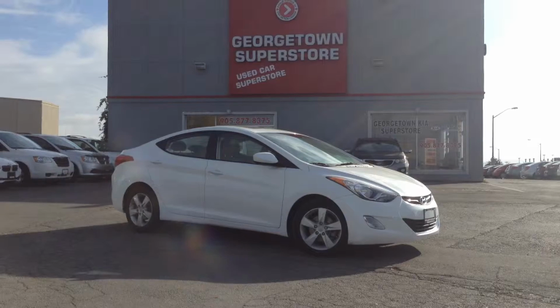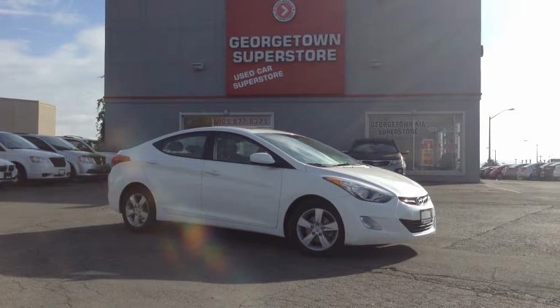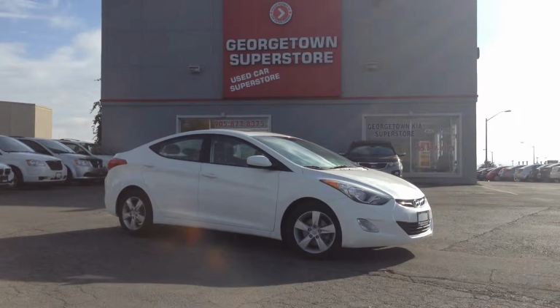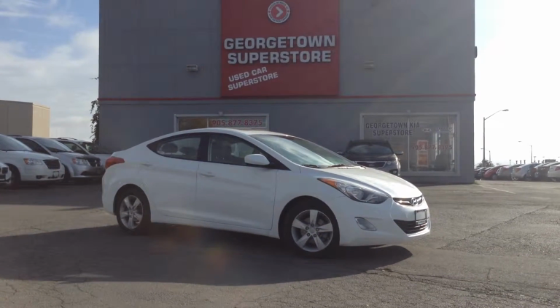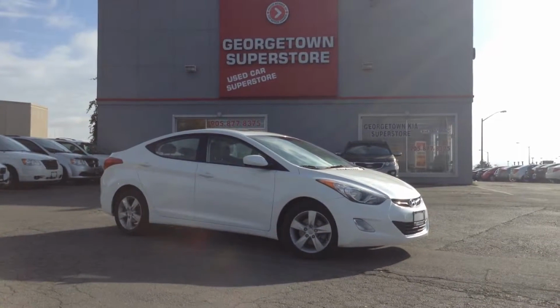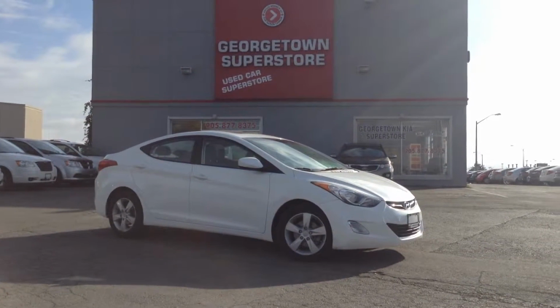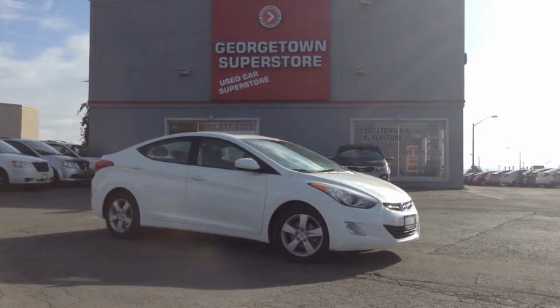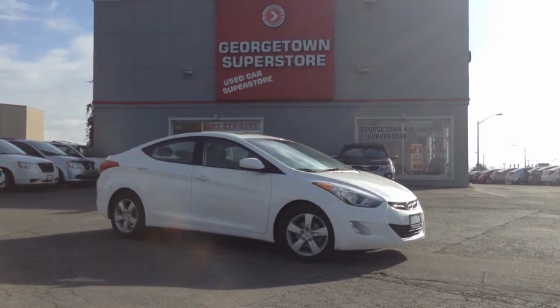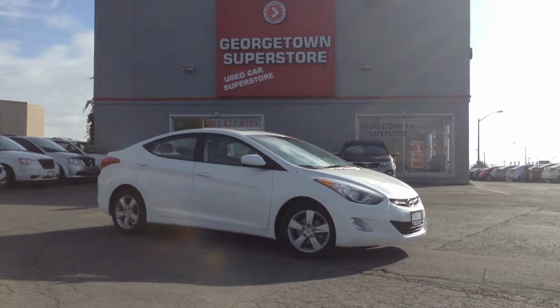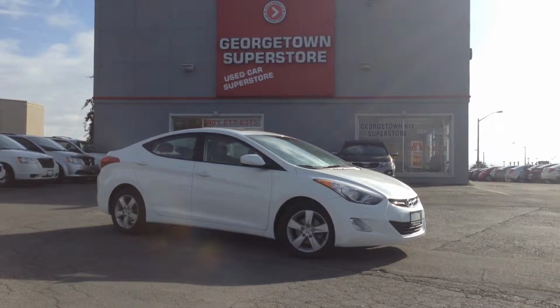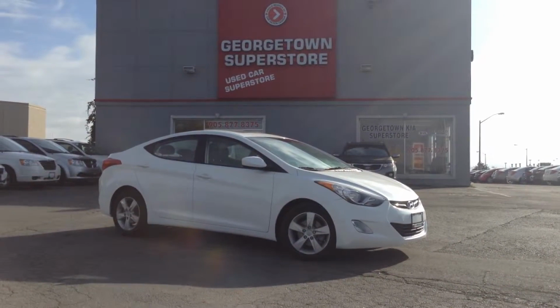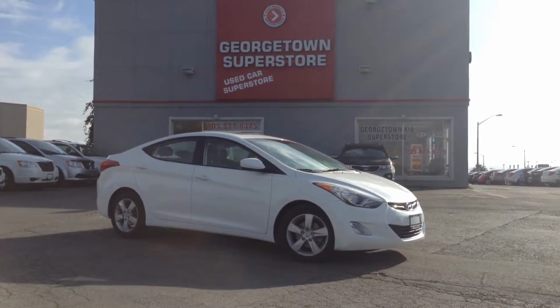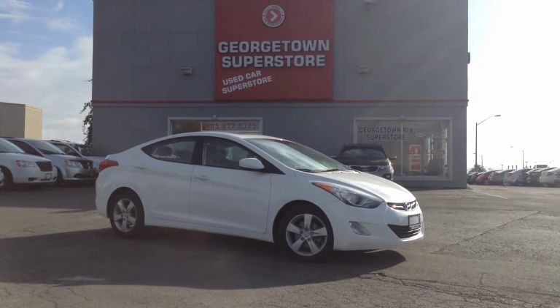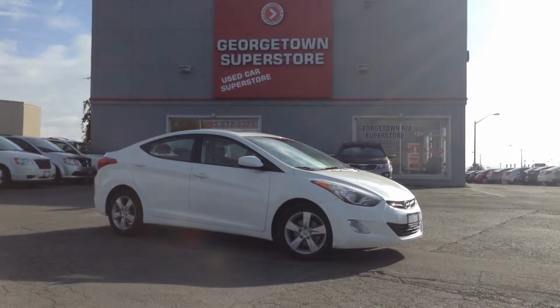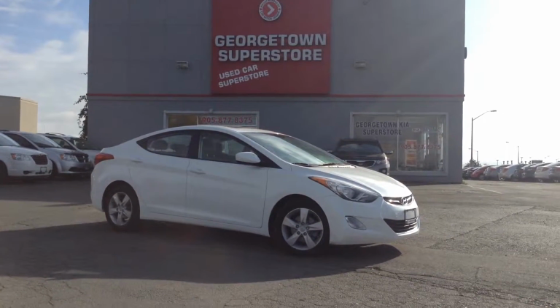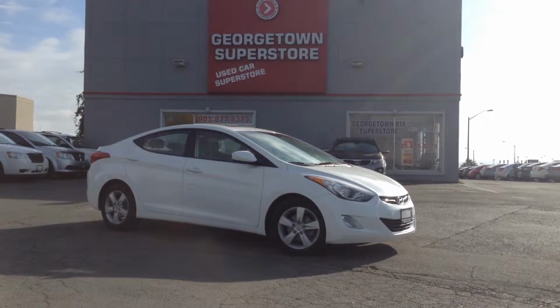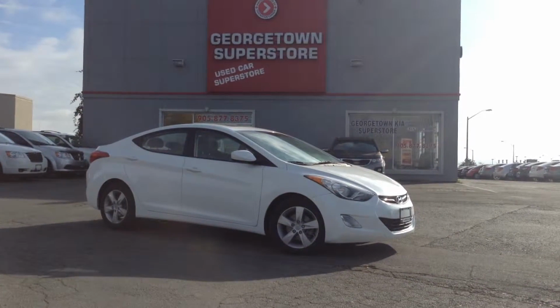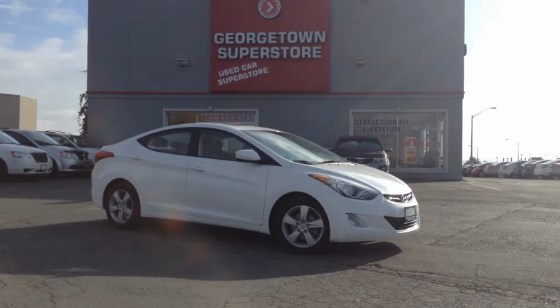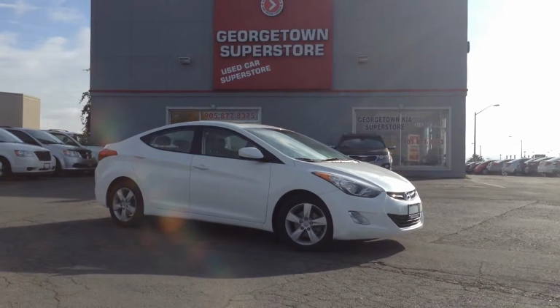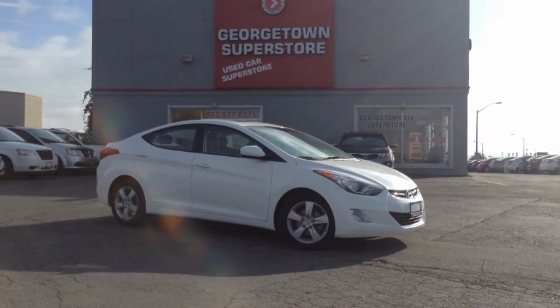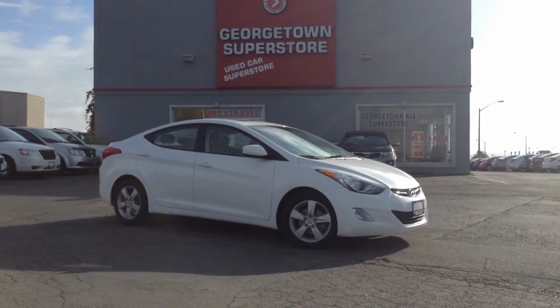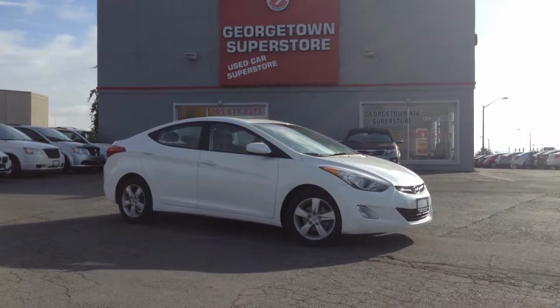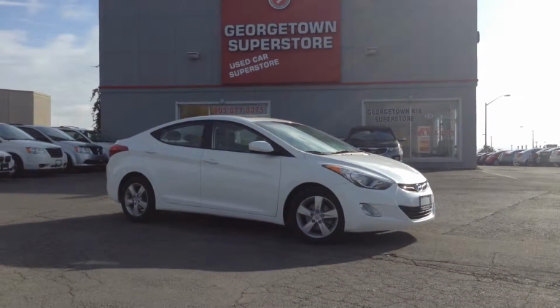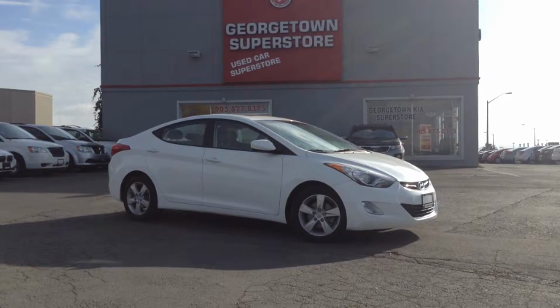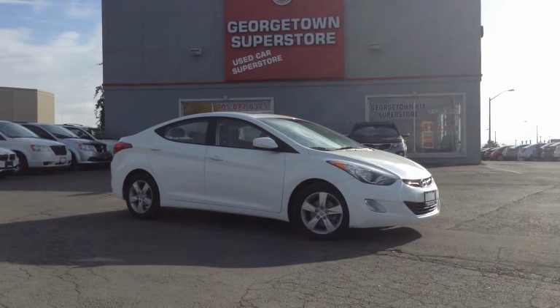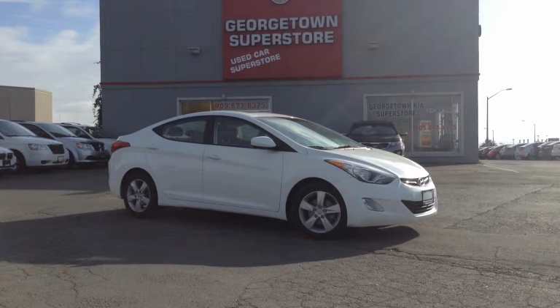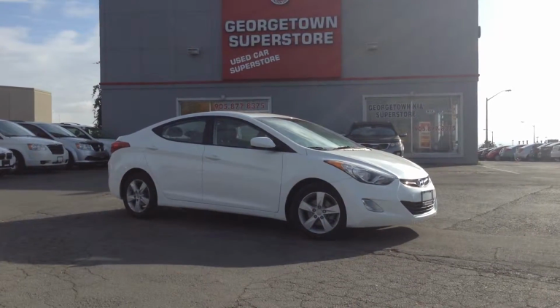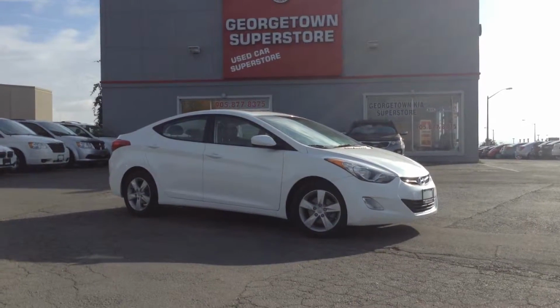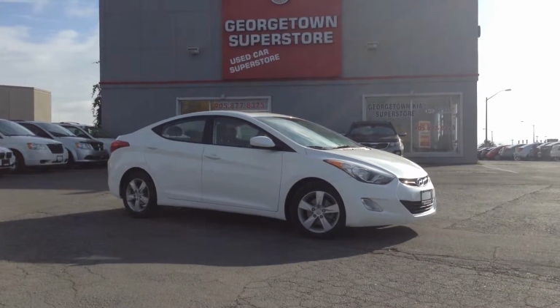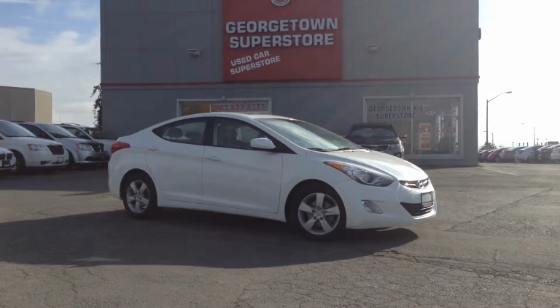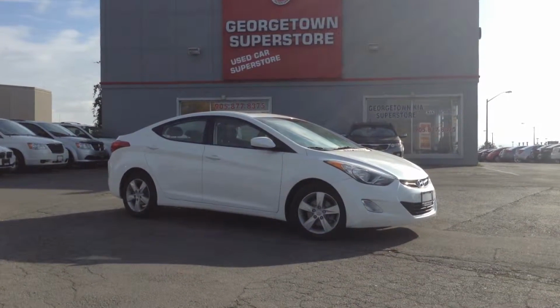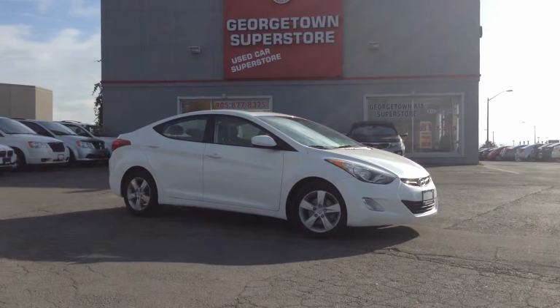It is a fantastic day here at Georgetown Kia. We're located at 199 Guelph Street, Georgetown, Ontario. Our phone number is 905-877-8375 and you can visit us 24/7 at georgetownkia.com.